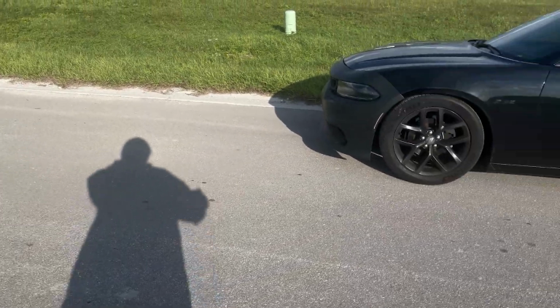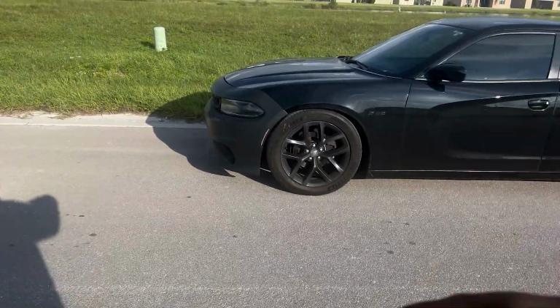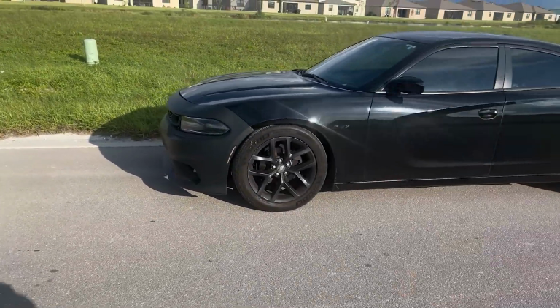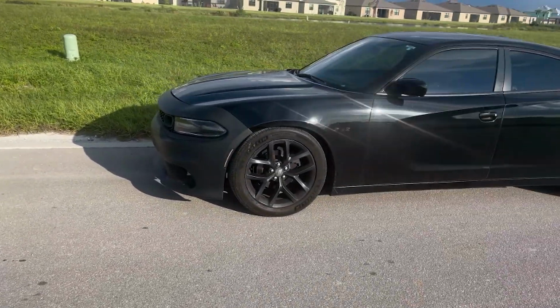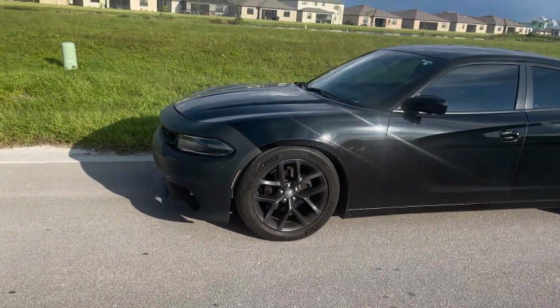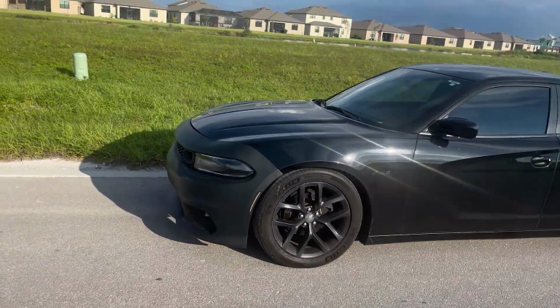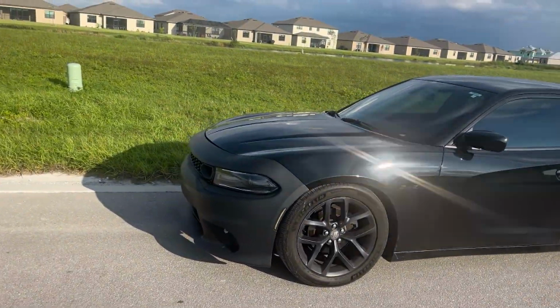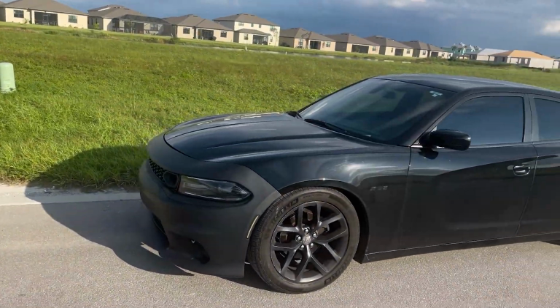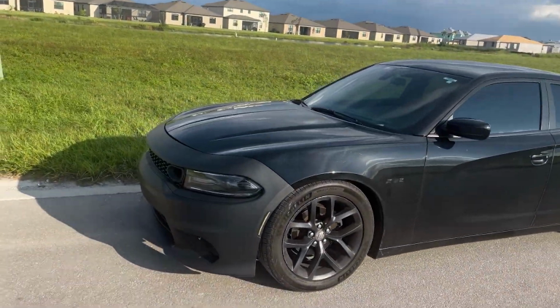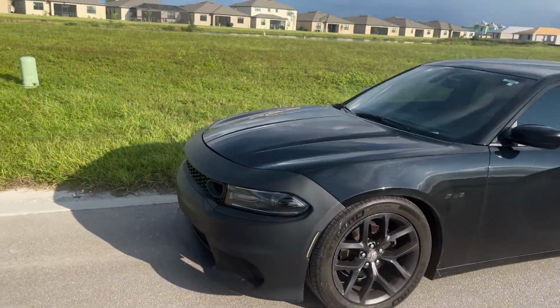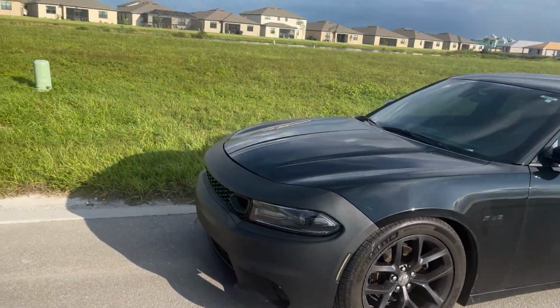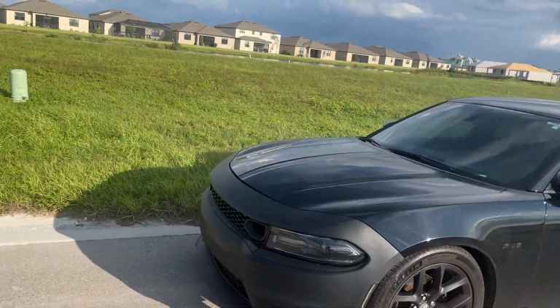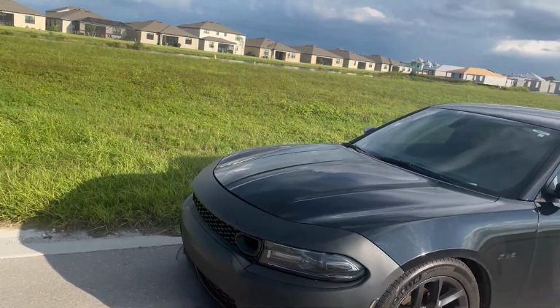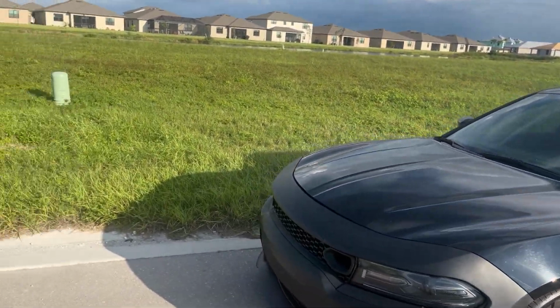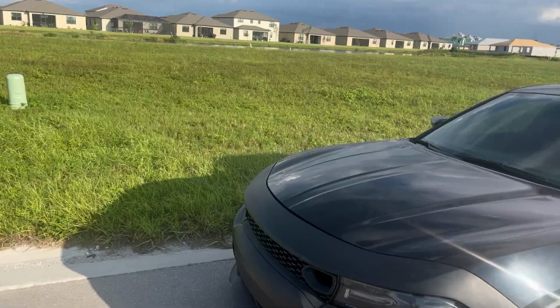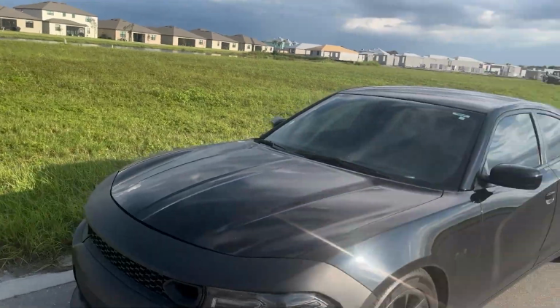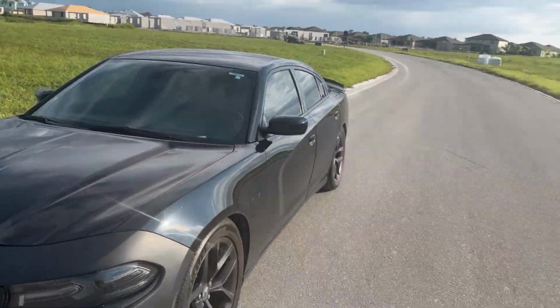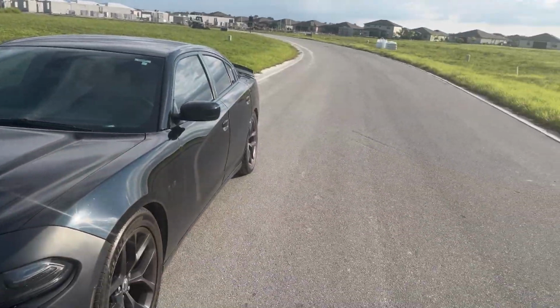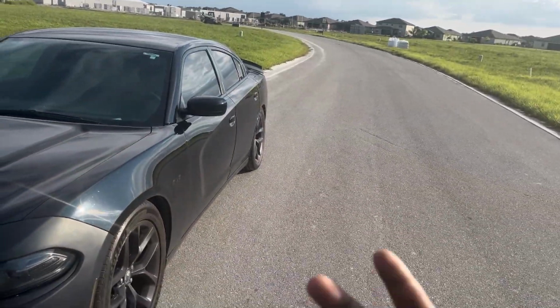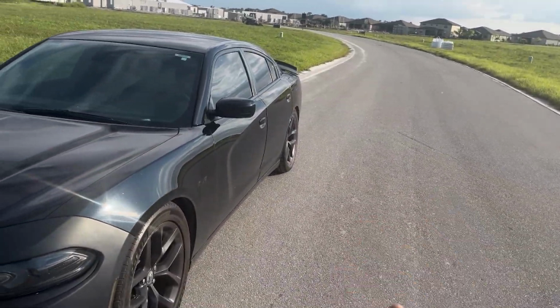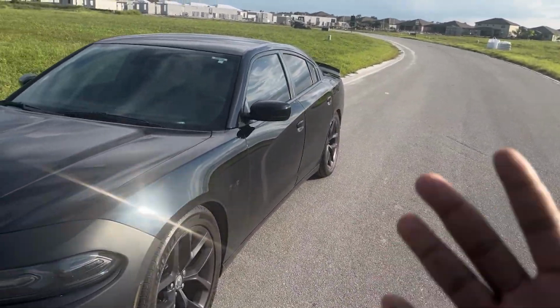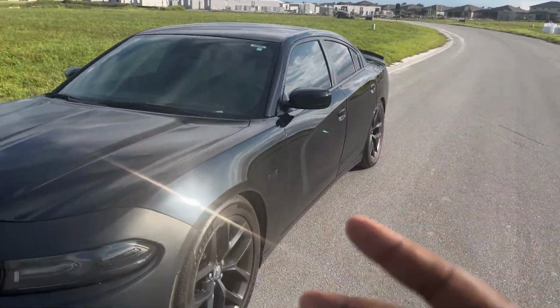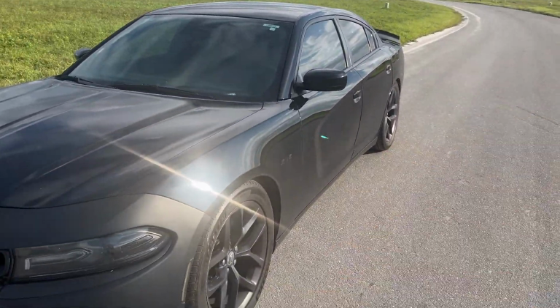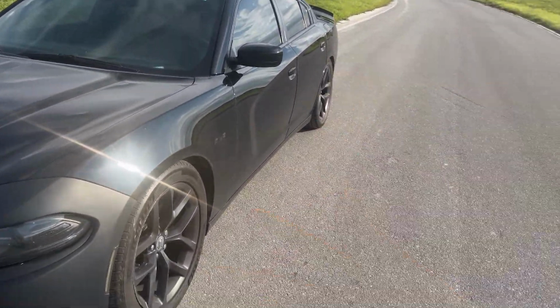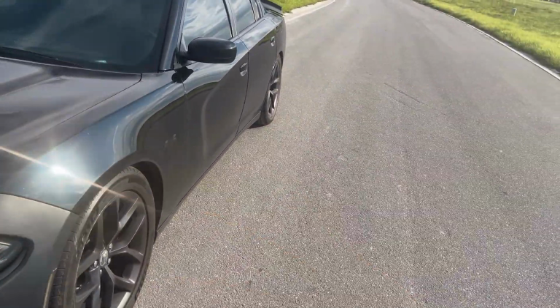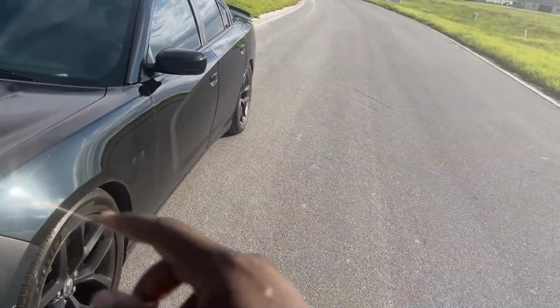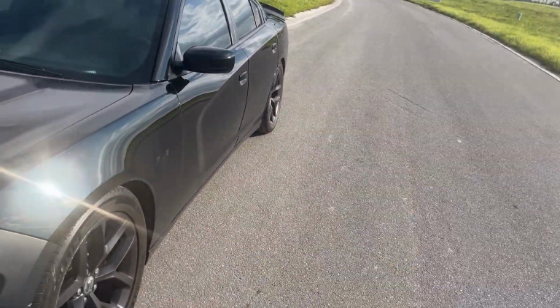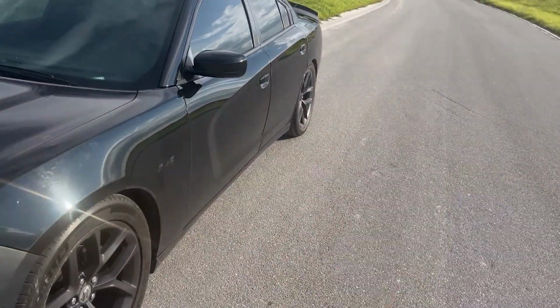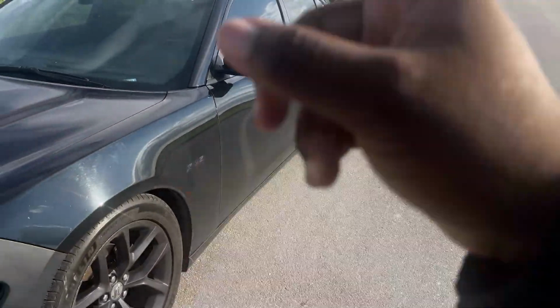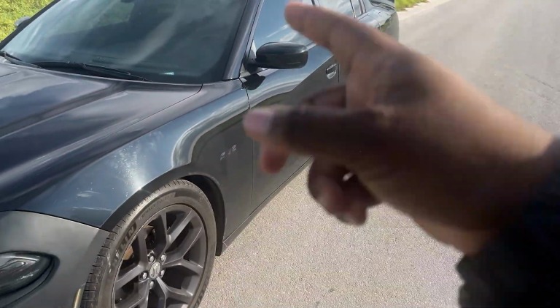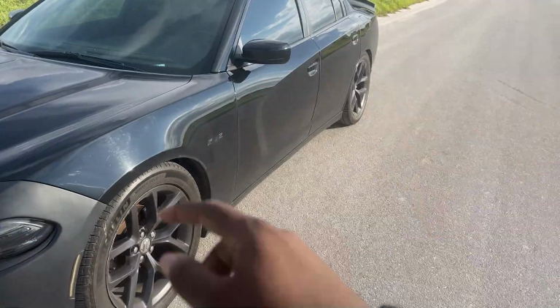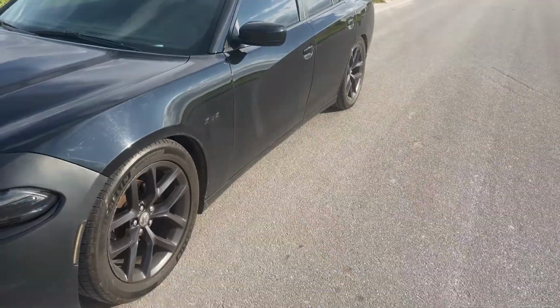Yo, it's your boy Splat30K, back in this mud, man. Today I'm doing the top five things I like about my 2020 Dodge Charger SXT.